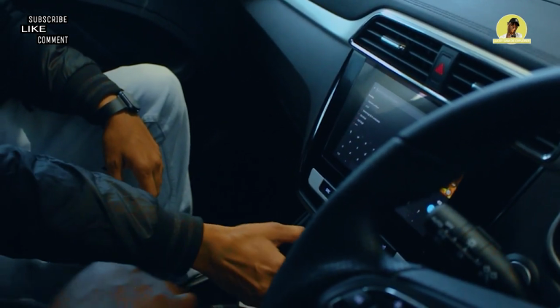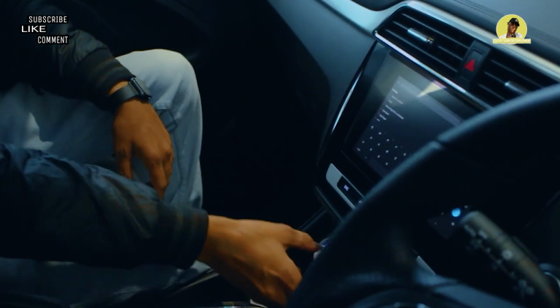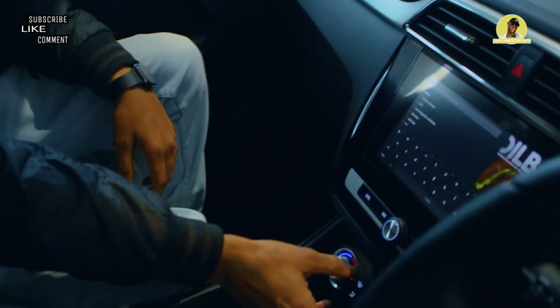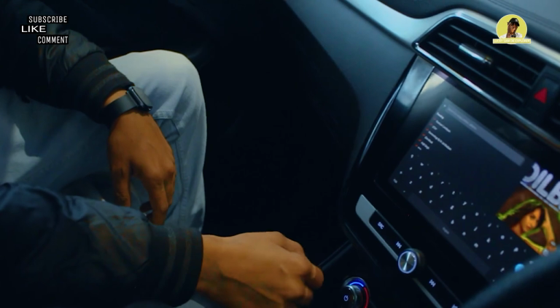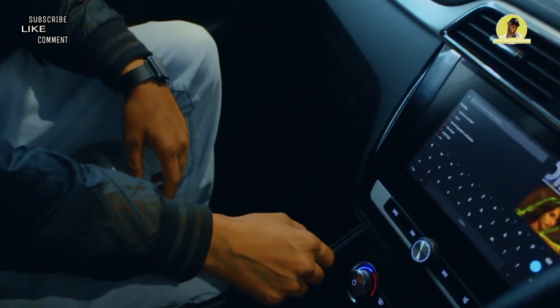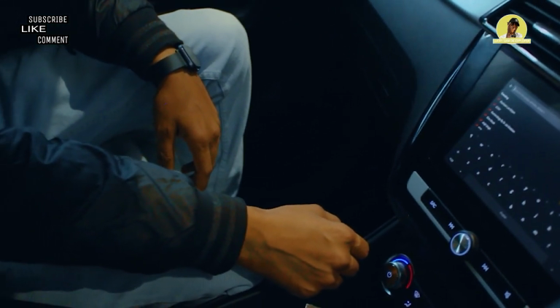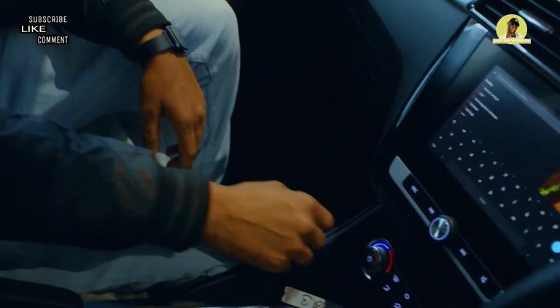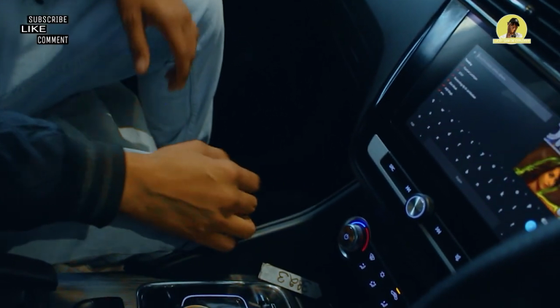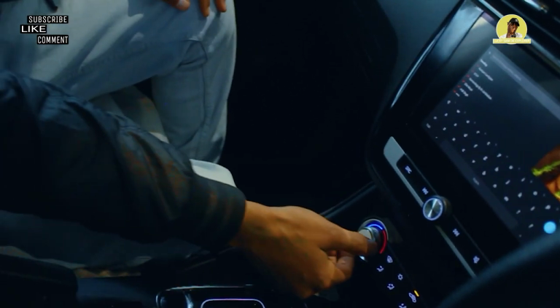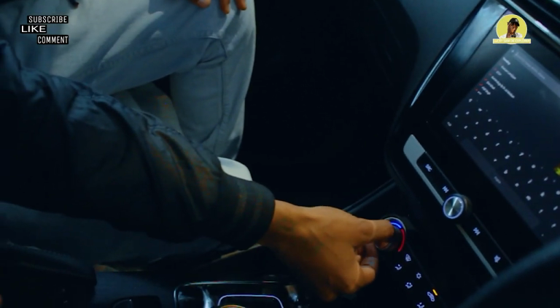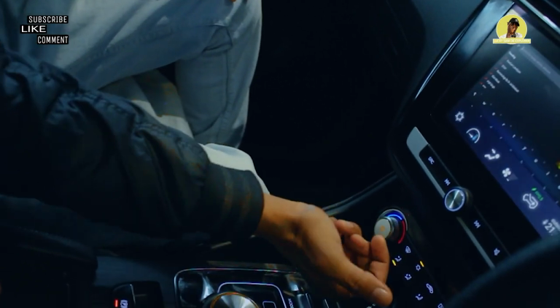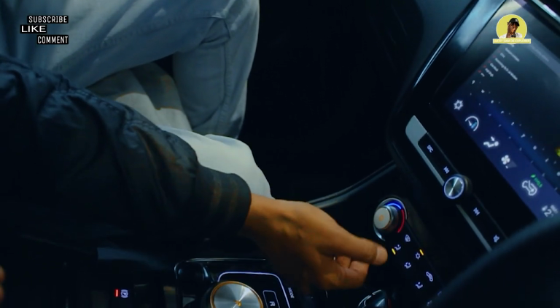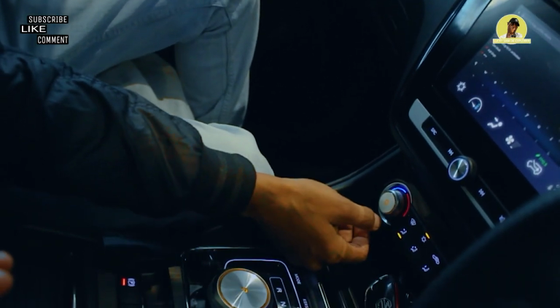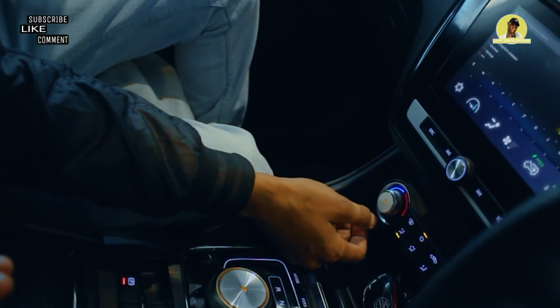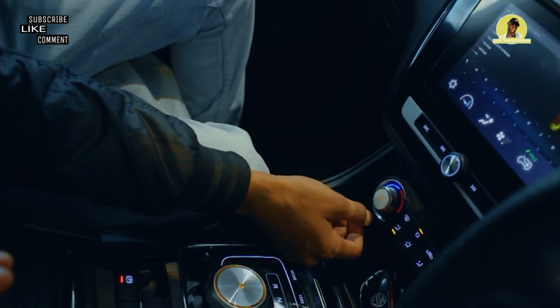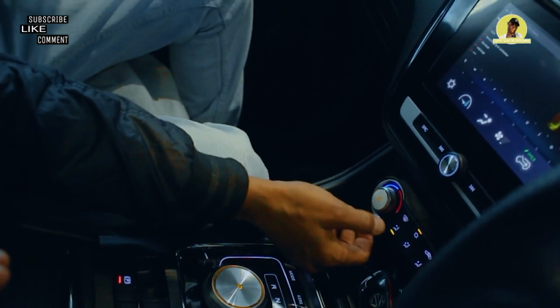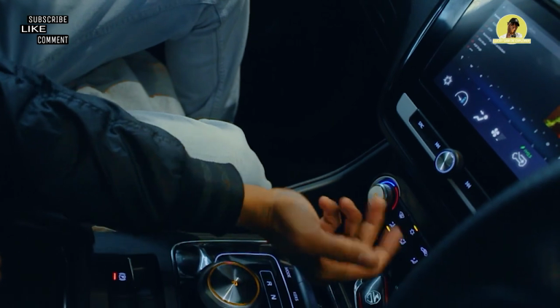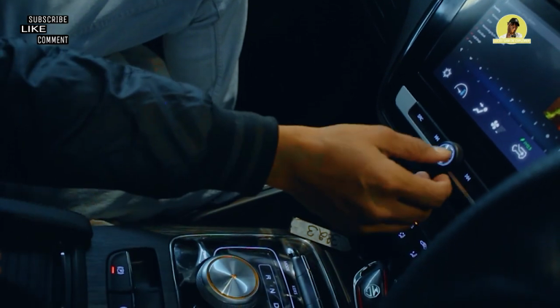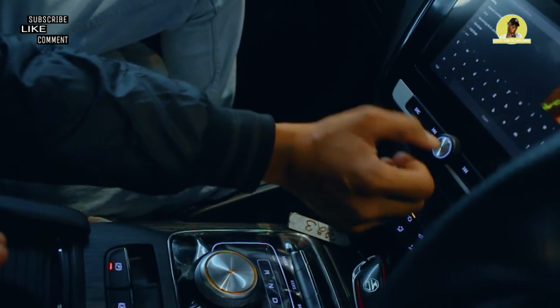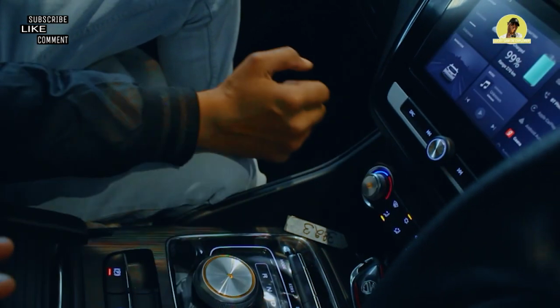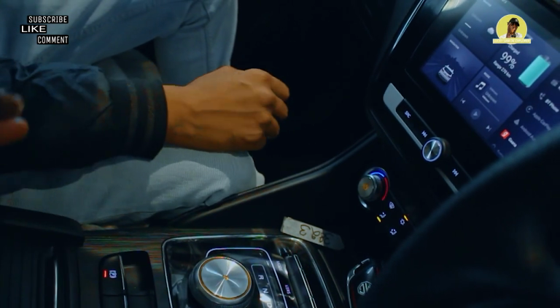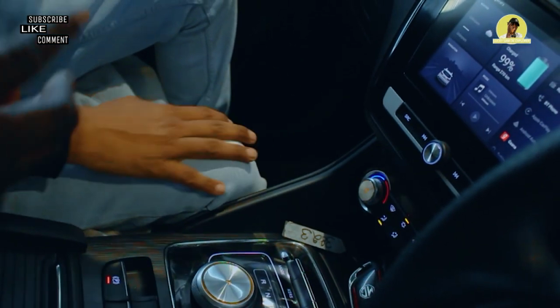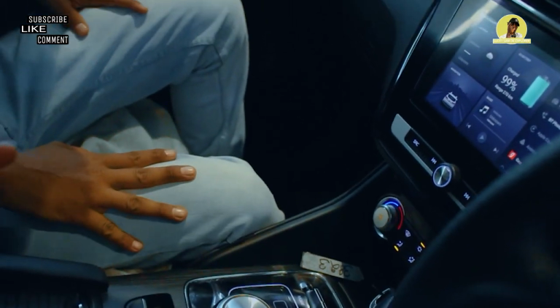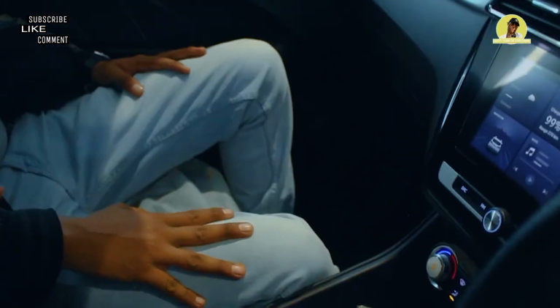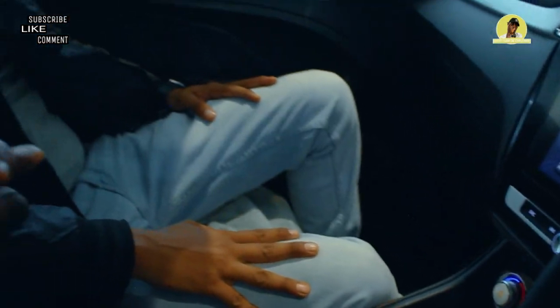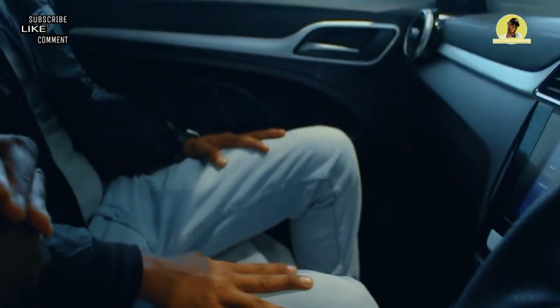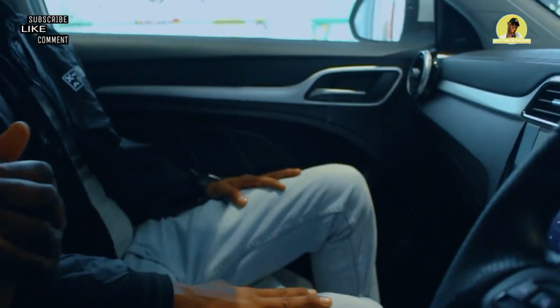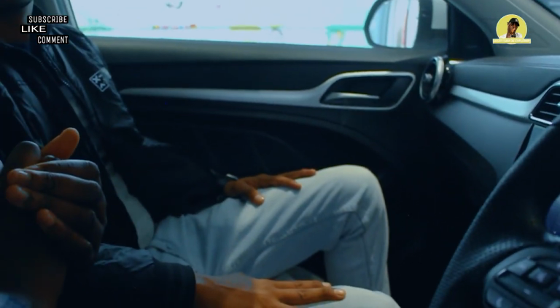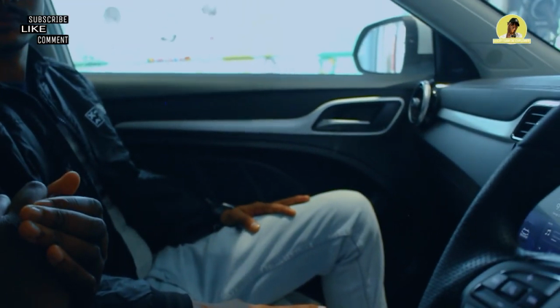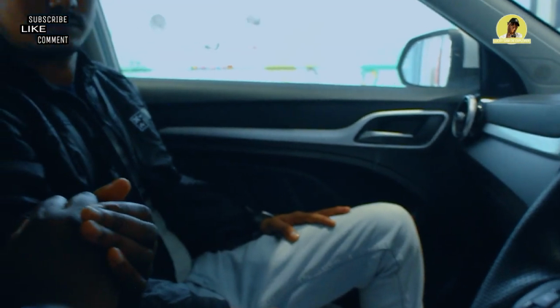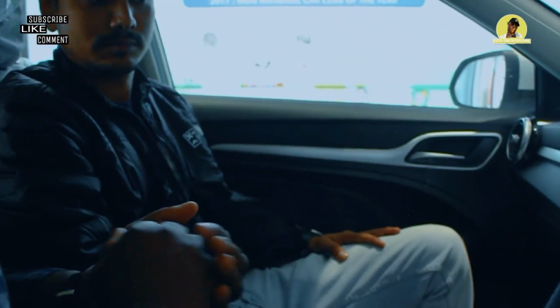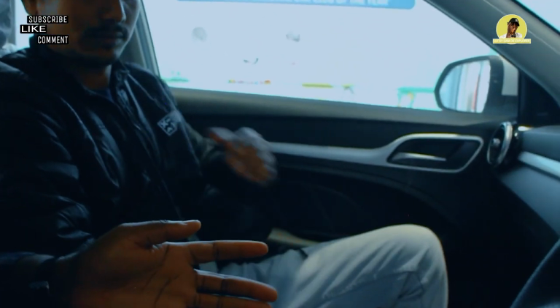There are also climate control buttons — physical buttons for temperature control.